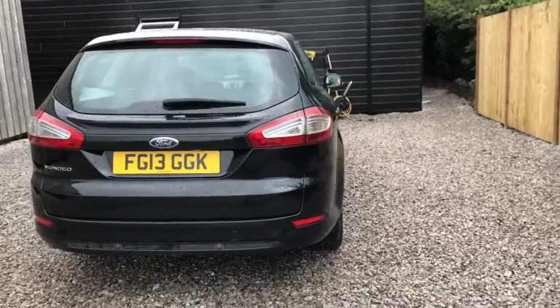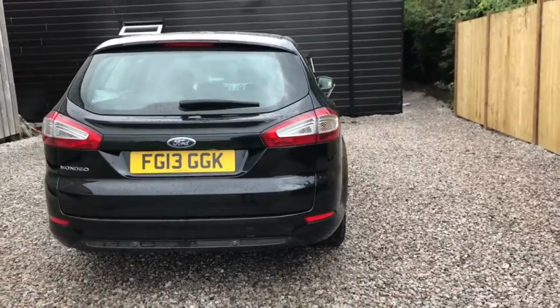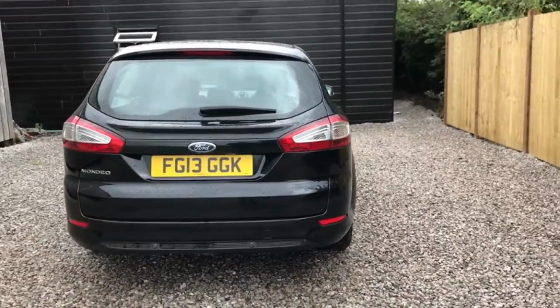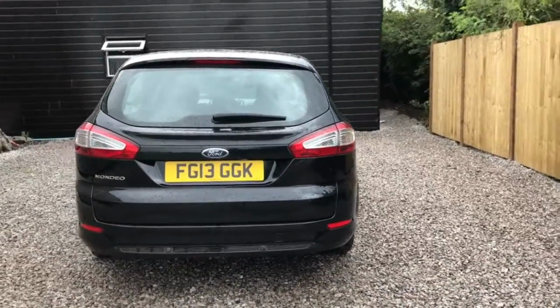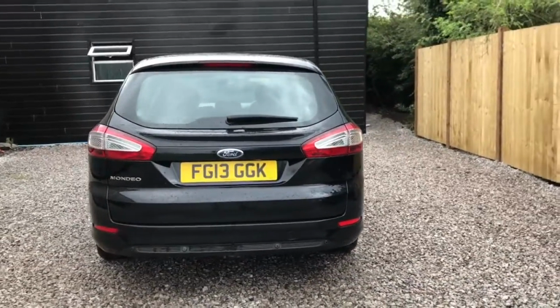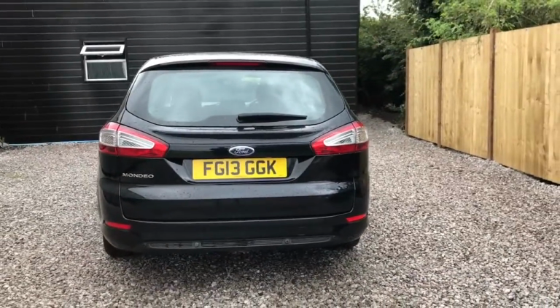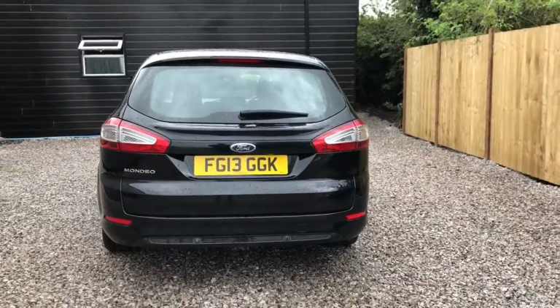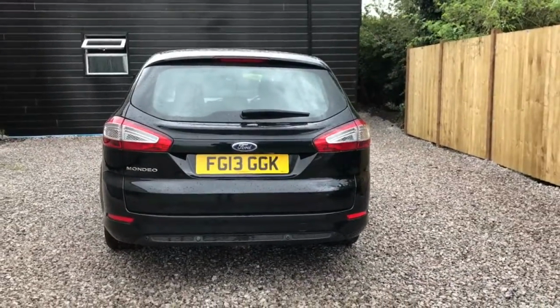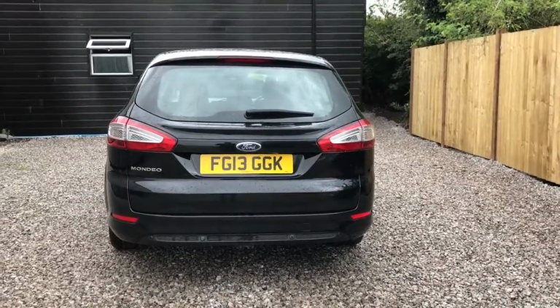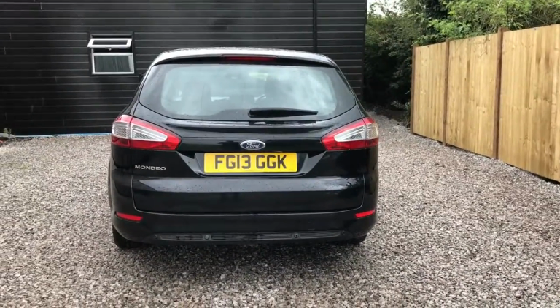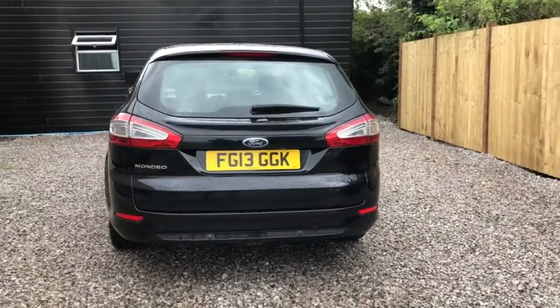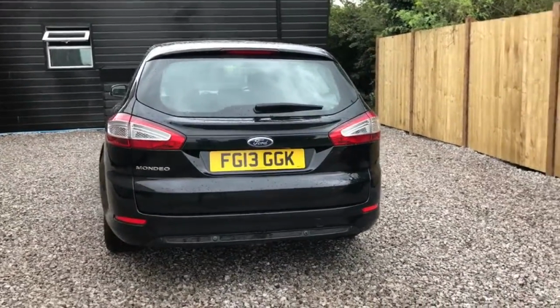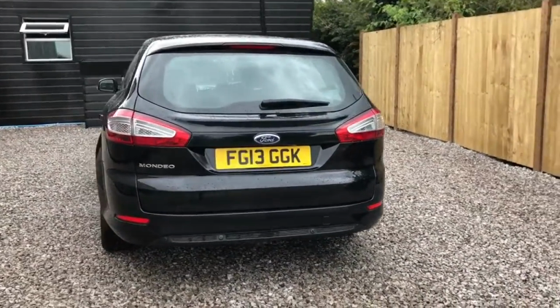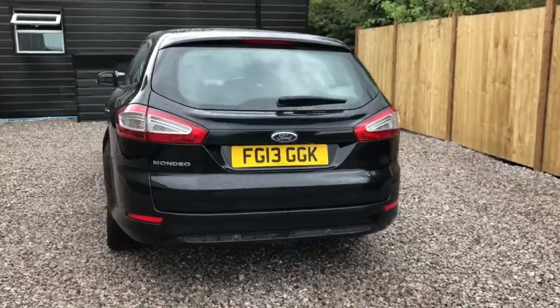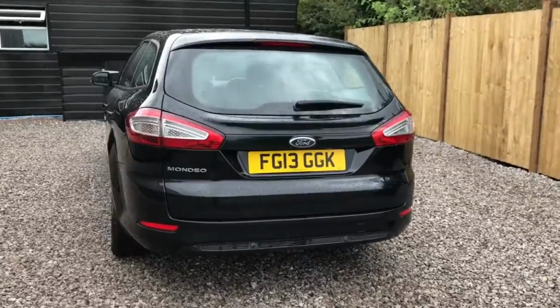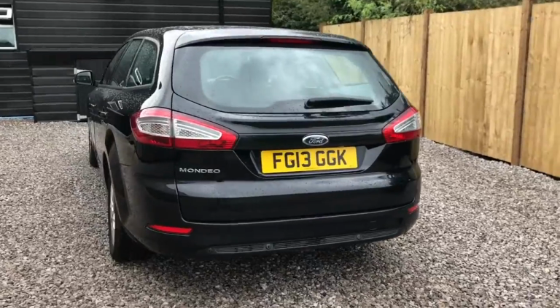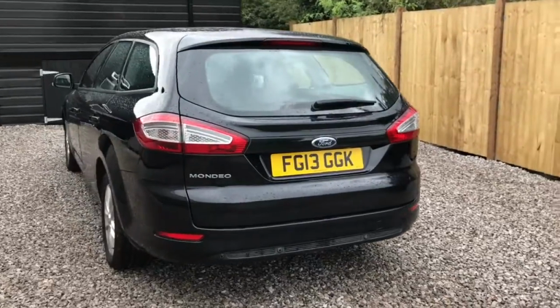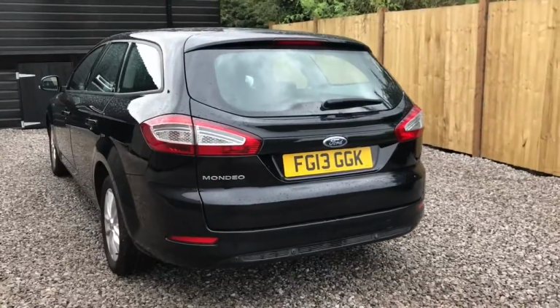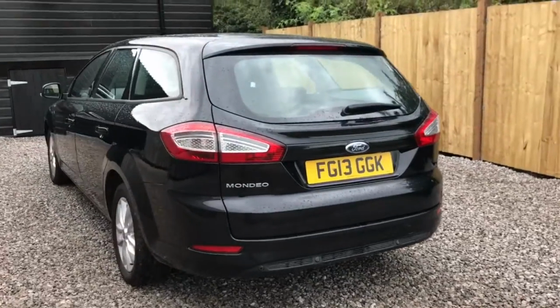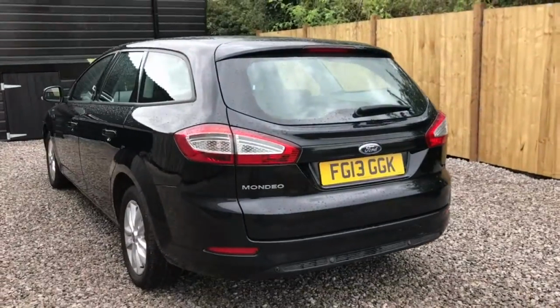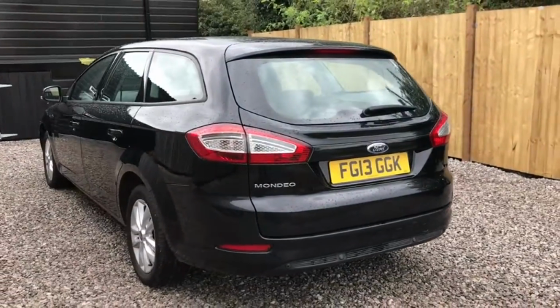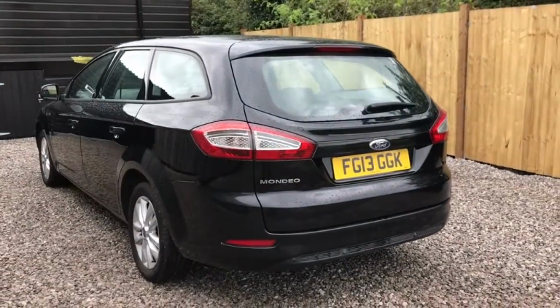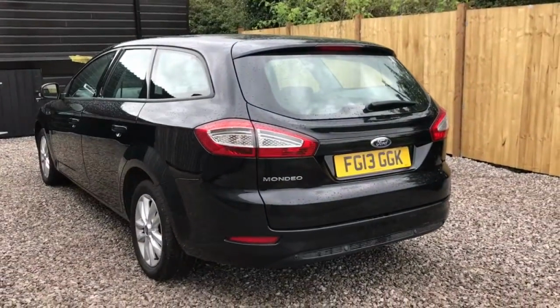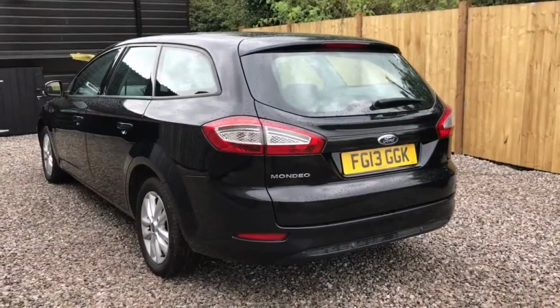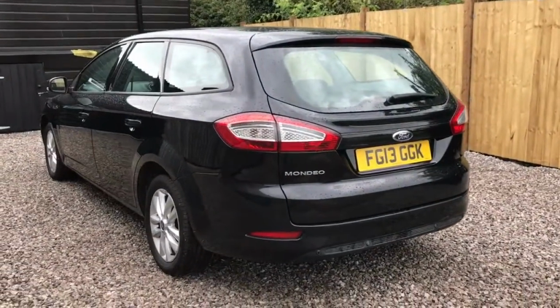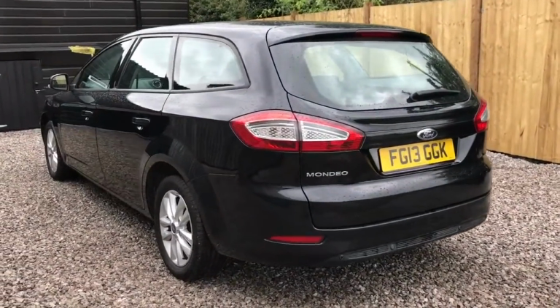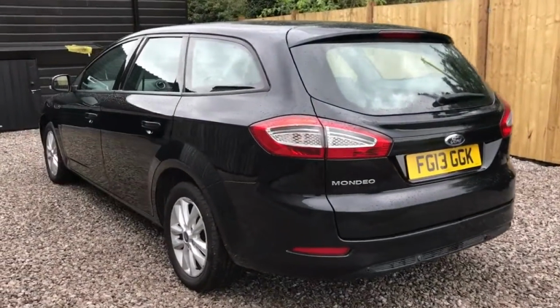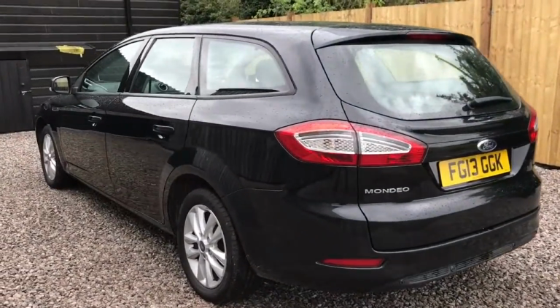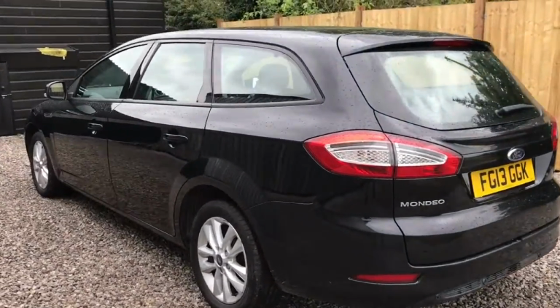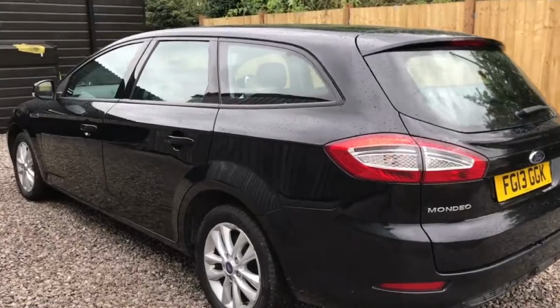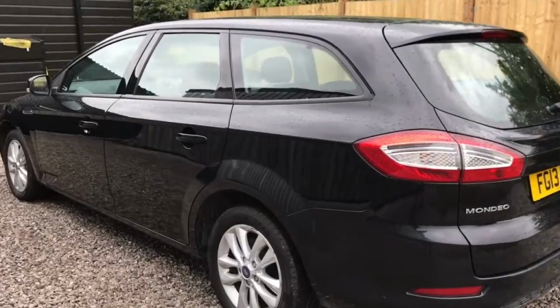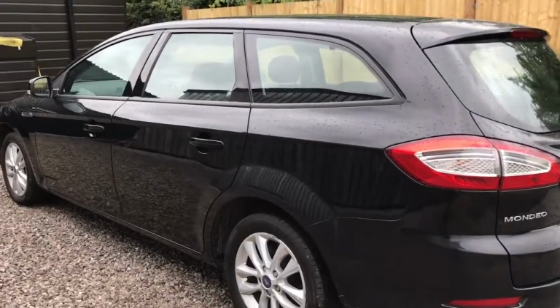Mondeos provide great economy and comfort via the Eco Drive mode. This car also features 6 inch alloy wheels as well as heated and electric operated door mirrors.